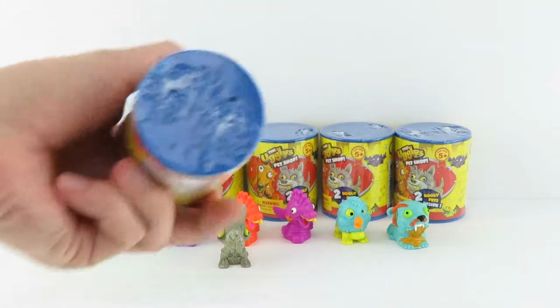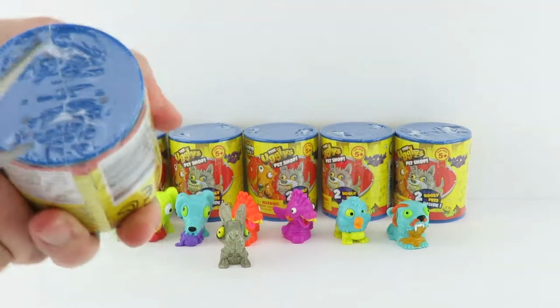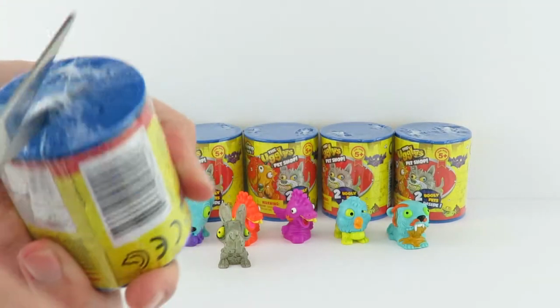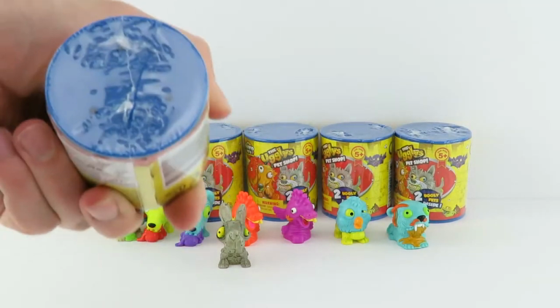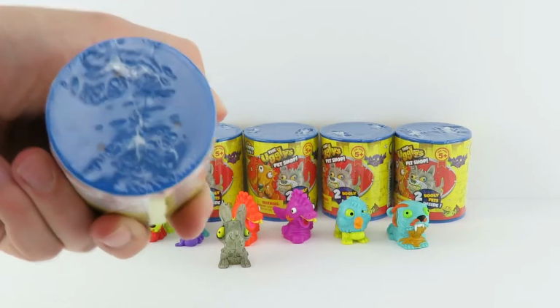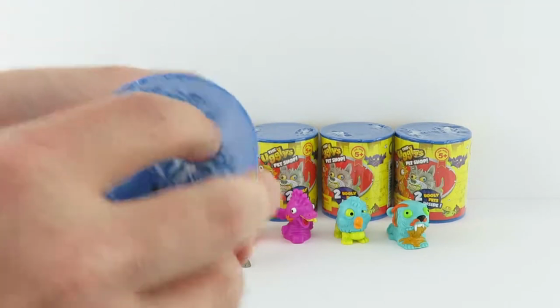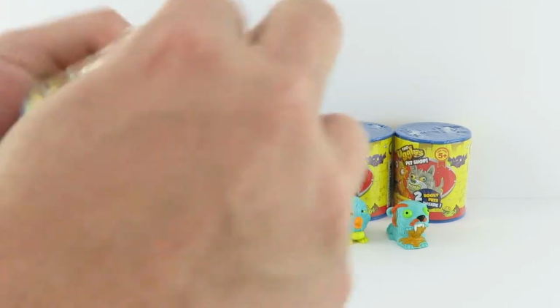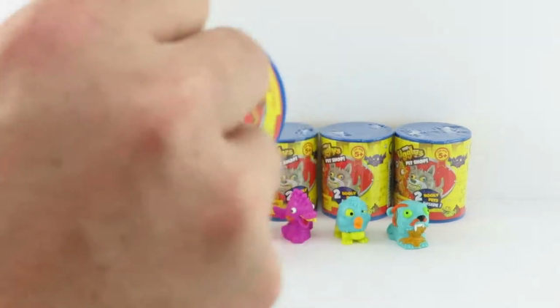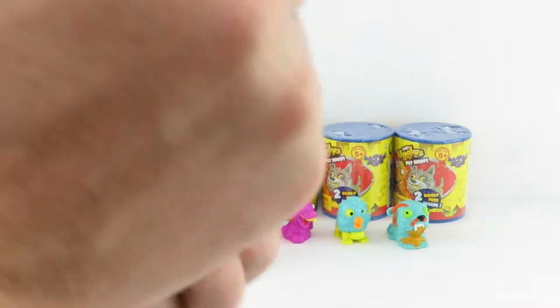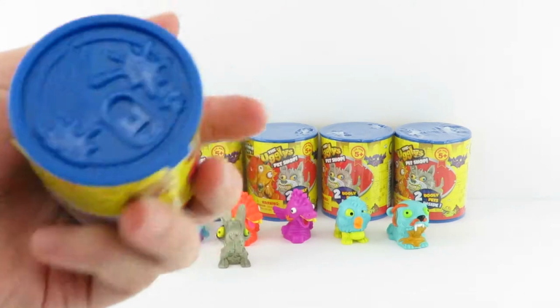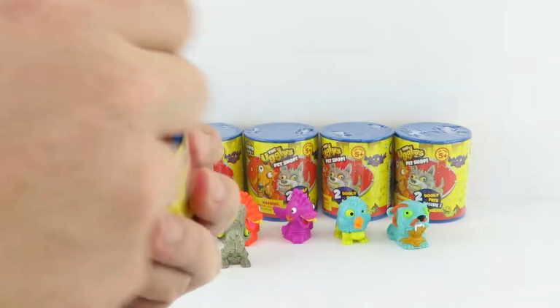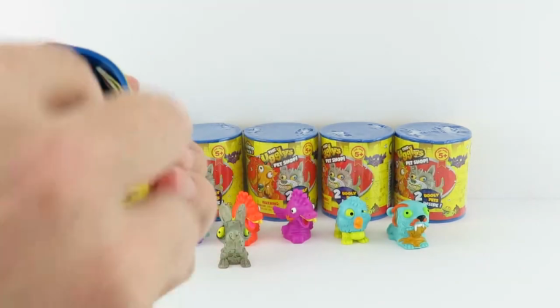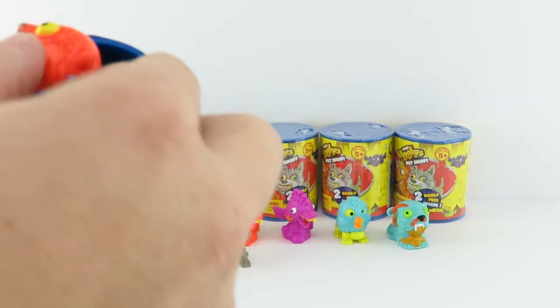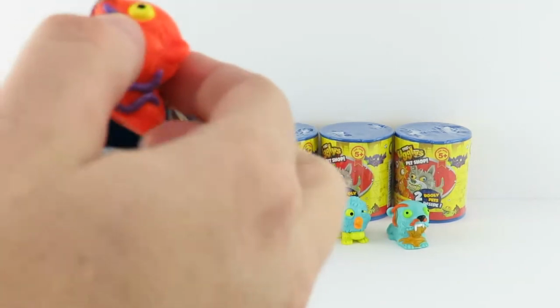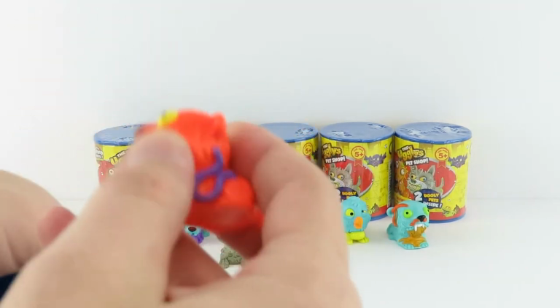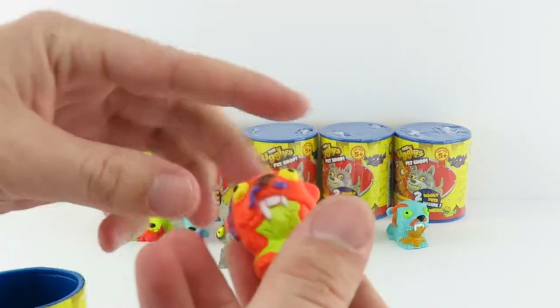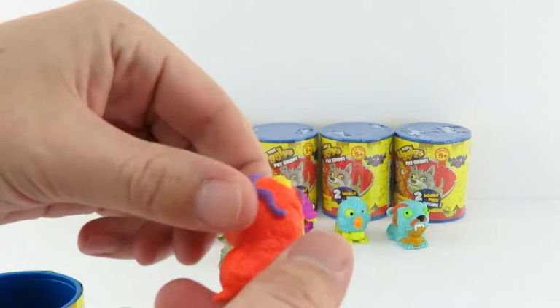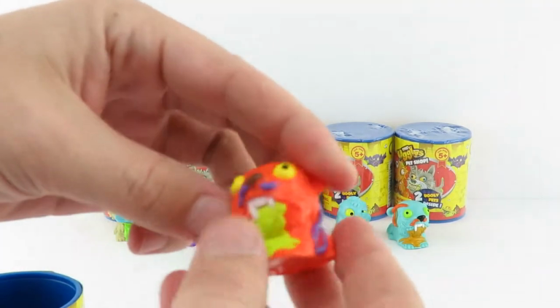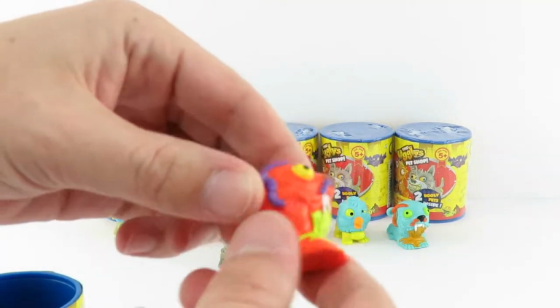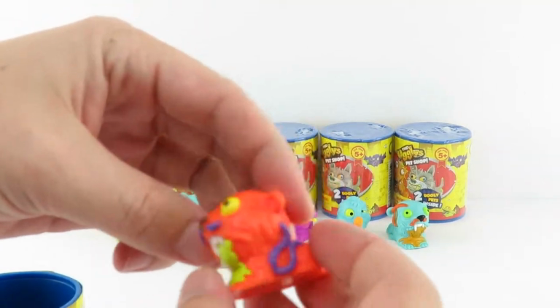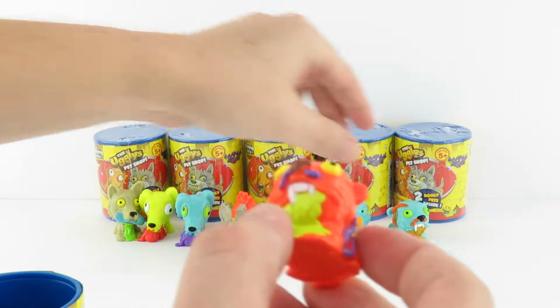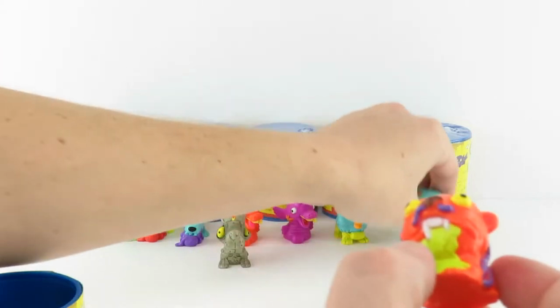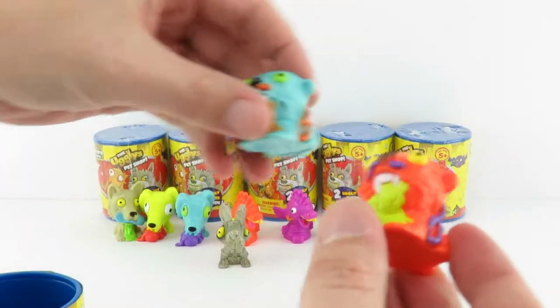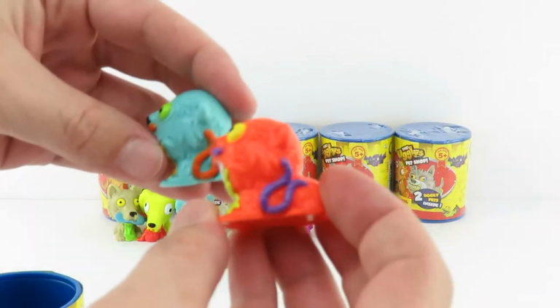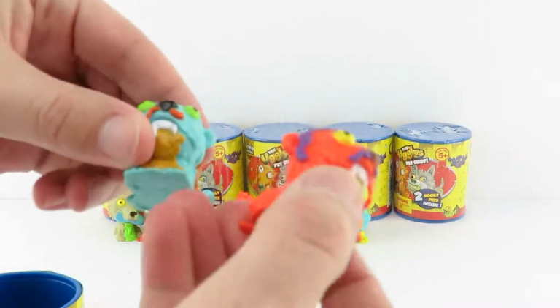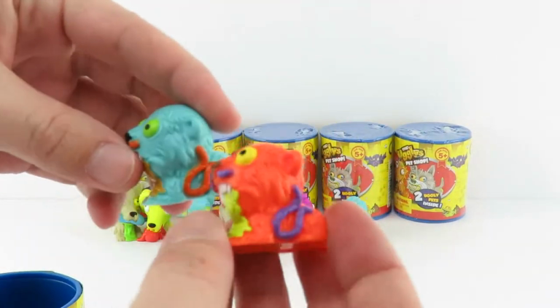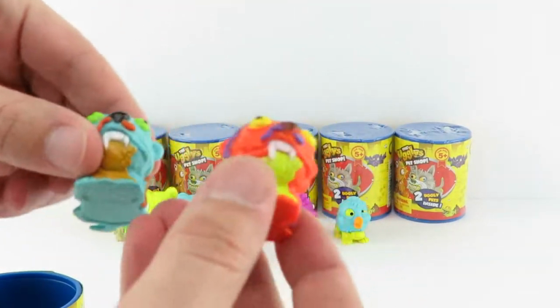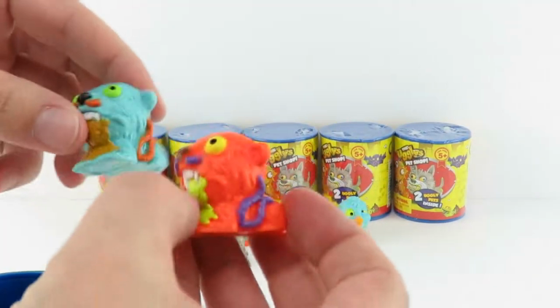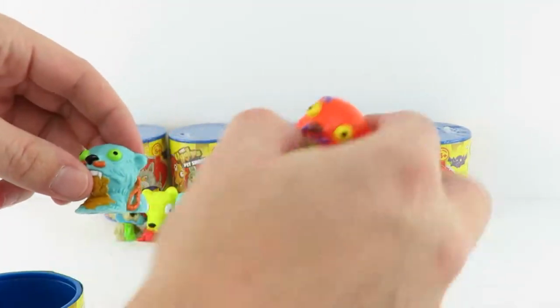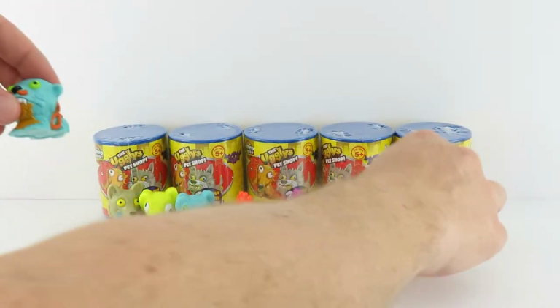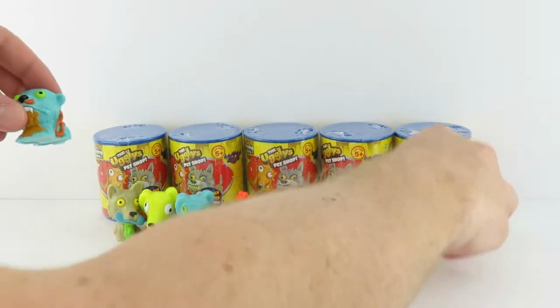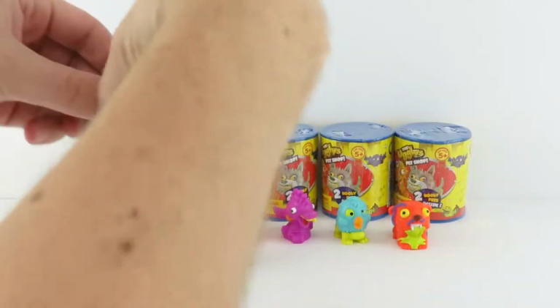Let's see what's inside this one. That's another Rotten Rodent. Yeah, it sure is. So we got a blue and orange. I like the blue one better. I kind of like the orange.